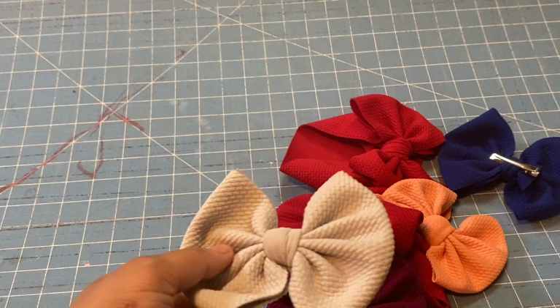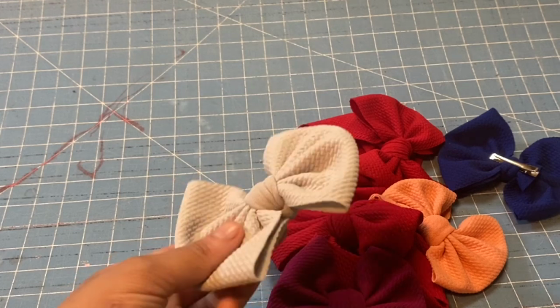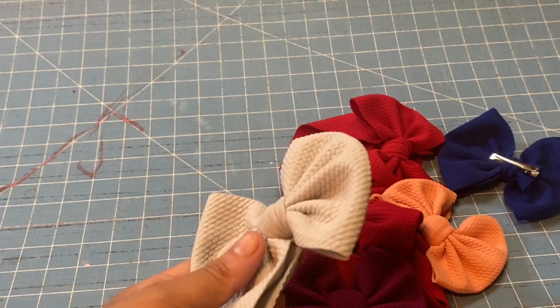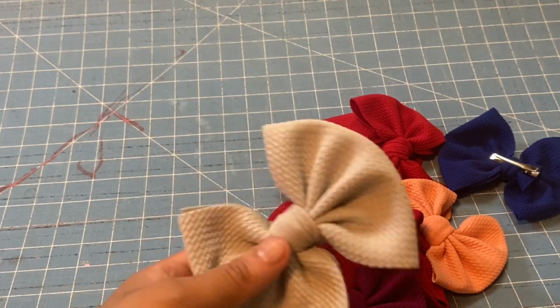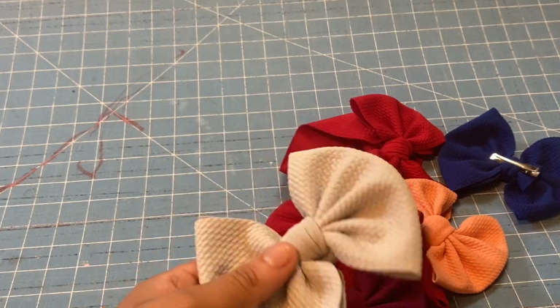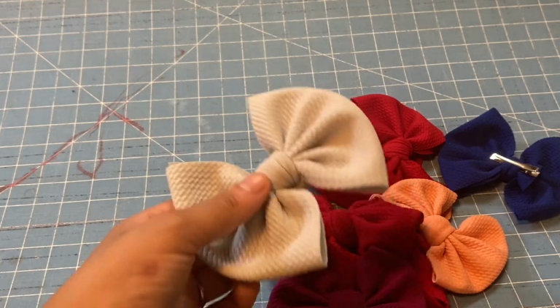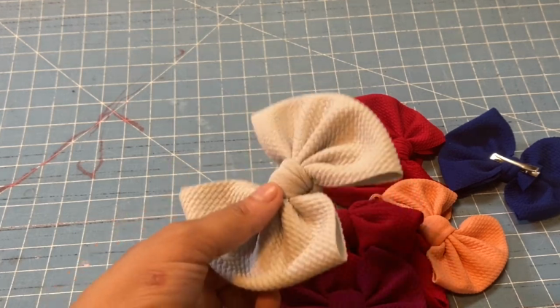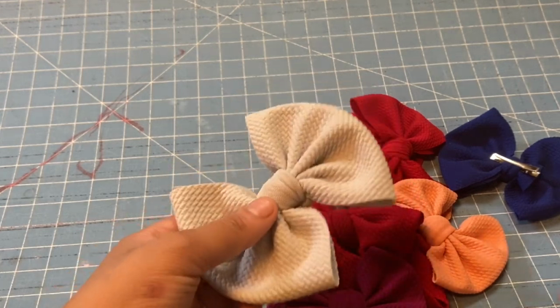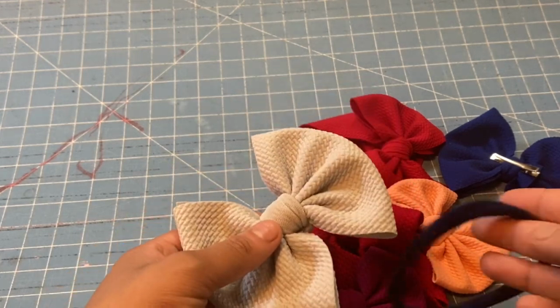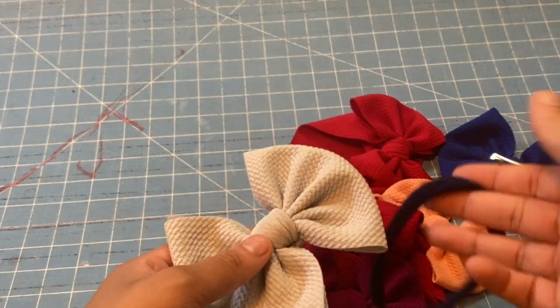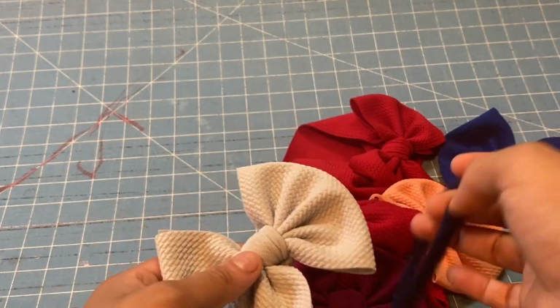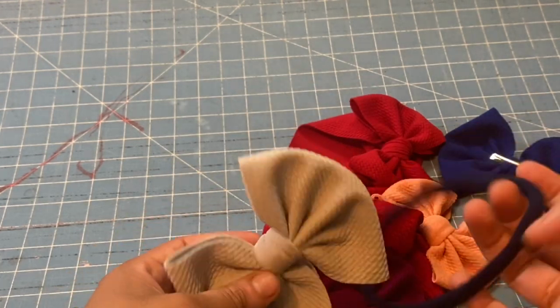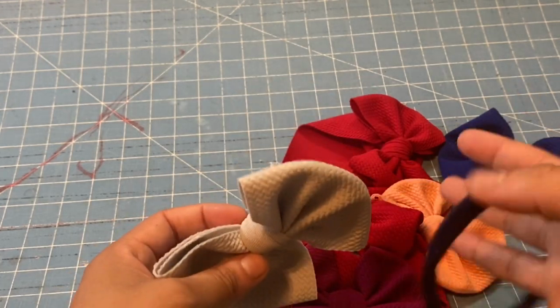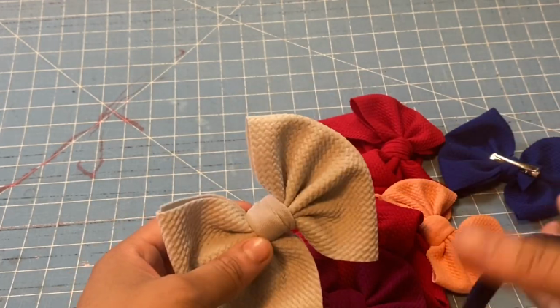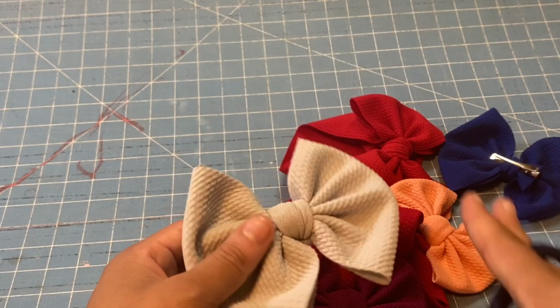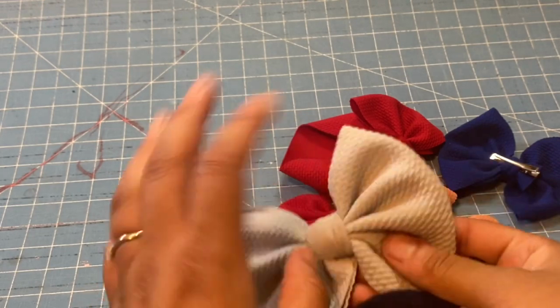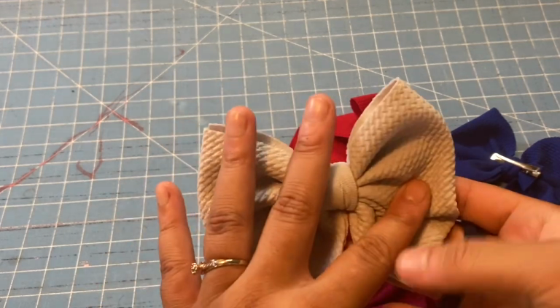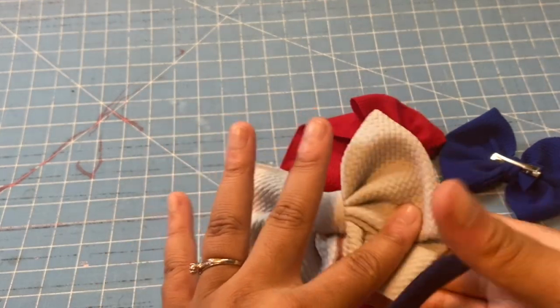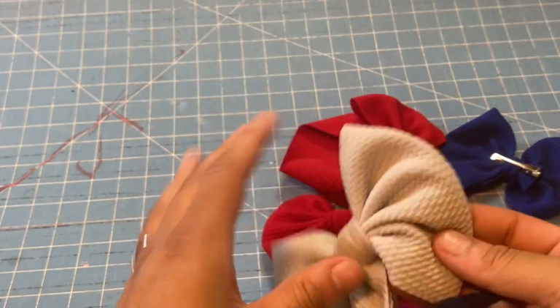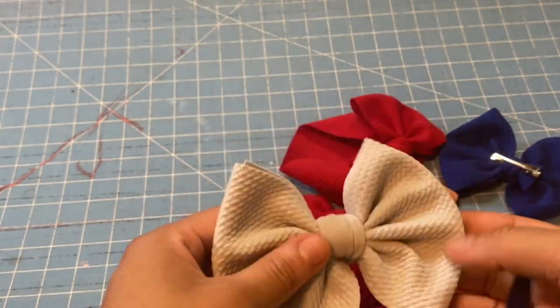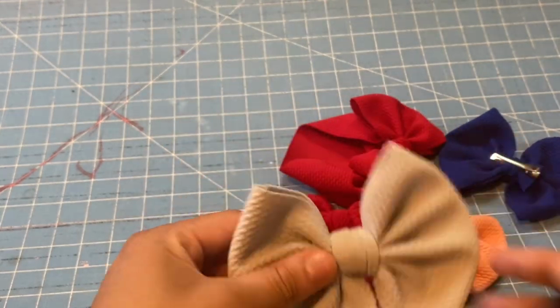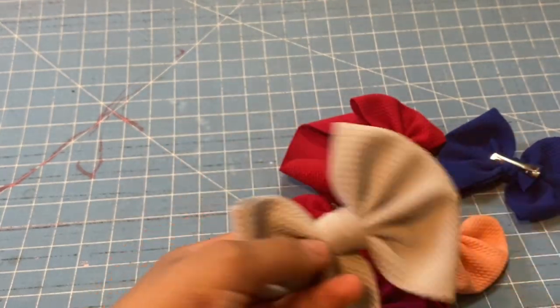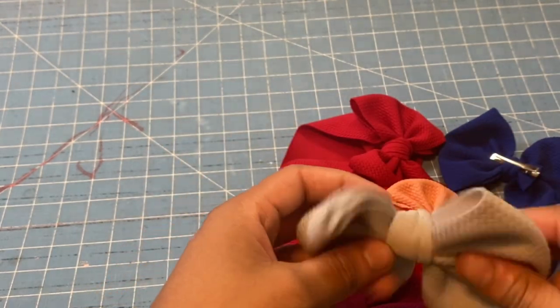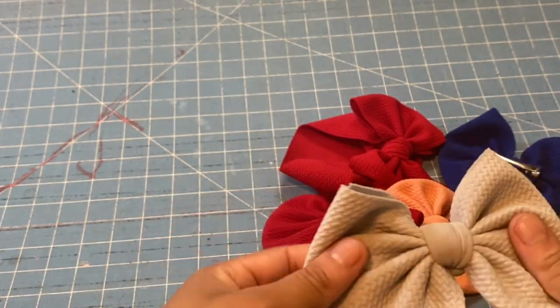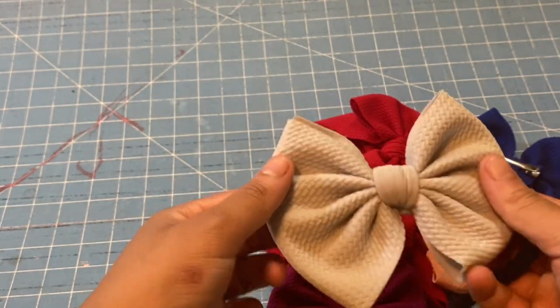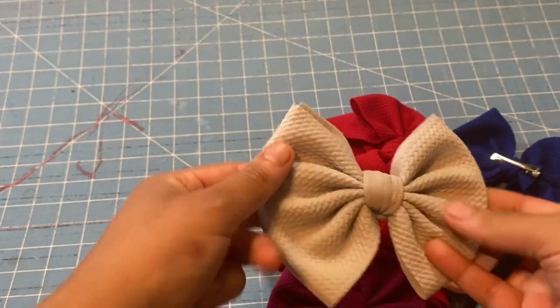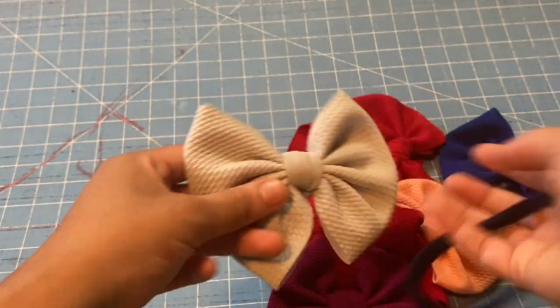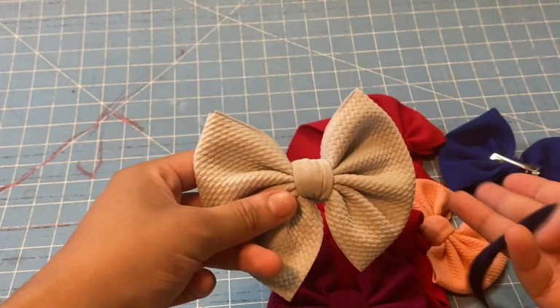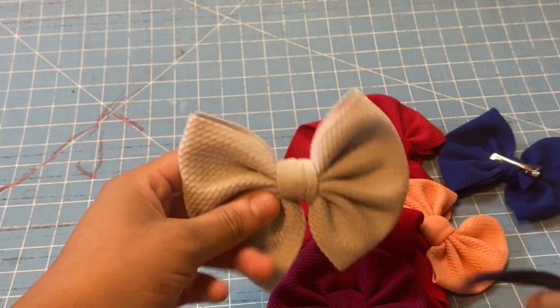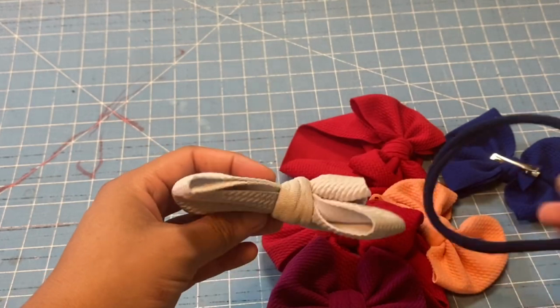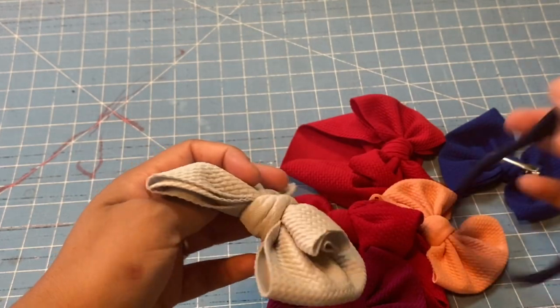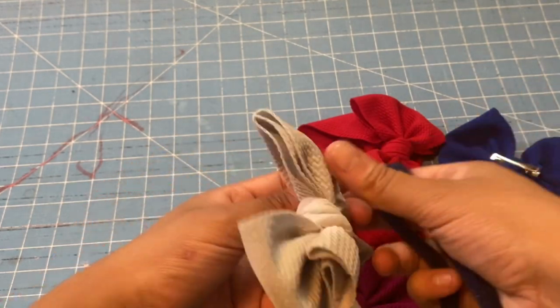Welcome back to my video. In today's video I'm showing you how to add your nylon to a bow. If you already have your bow like this and you're trying to add this, all you have to do is: